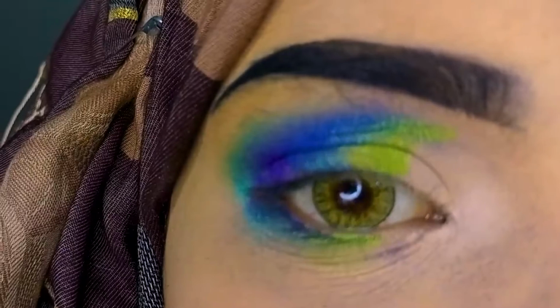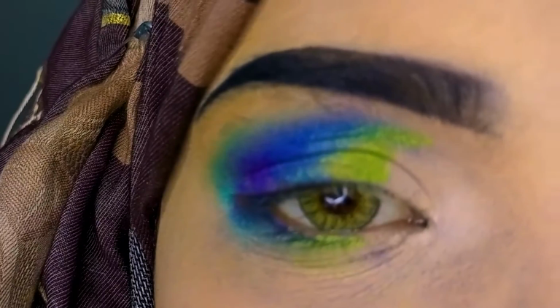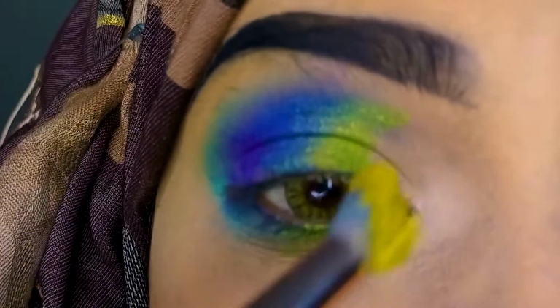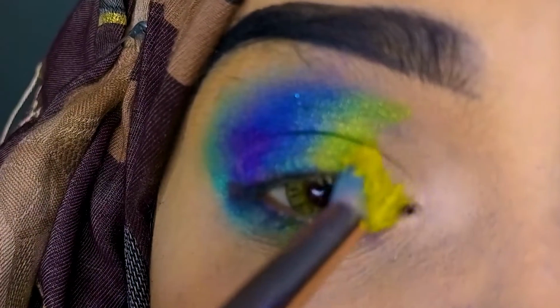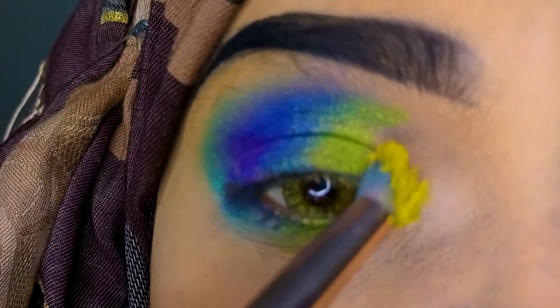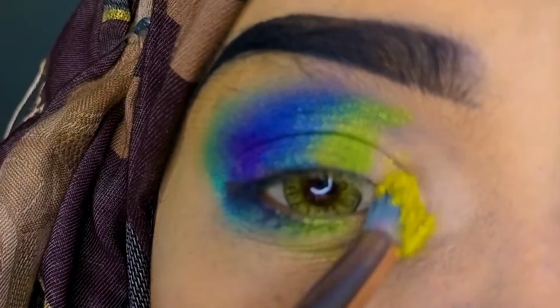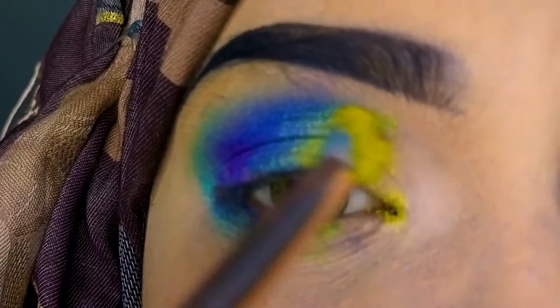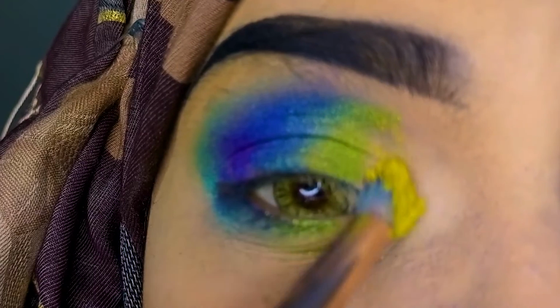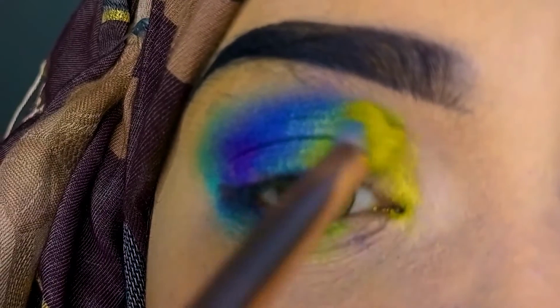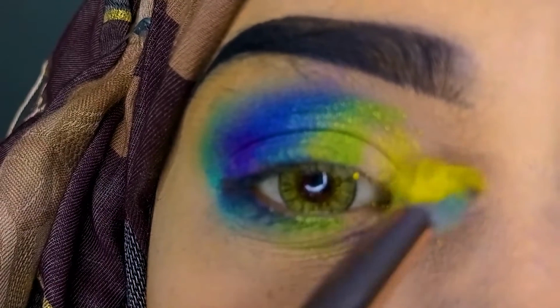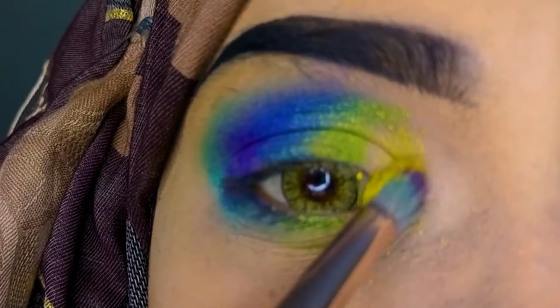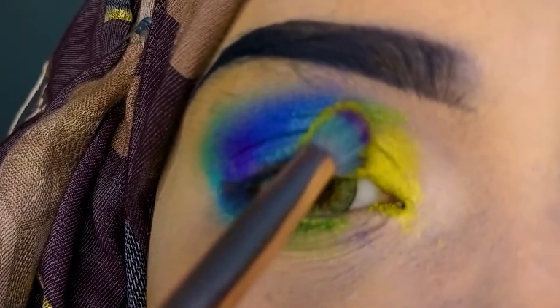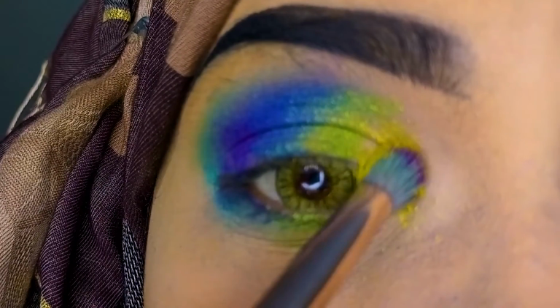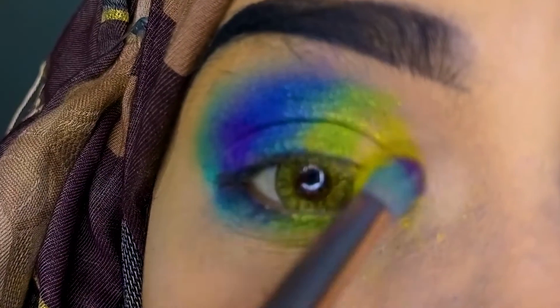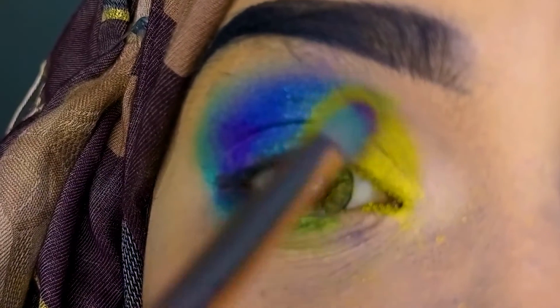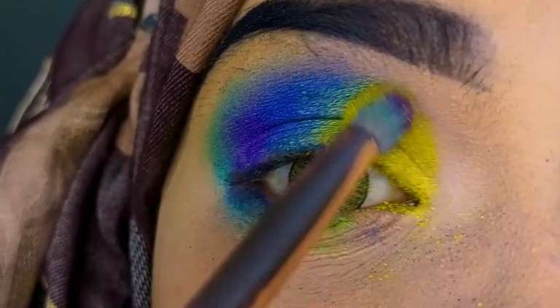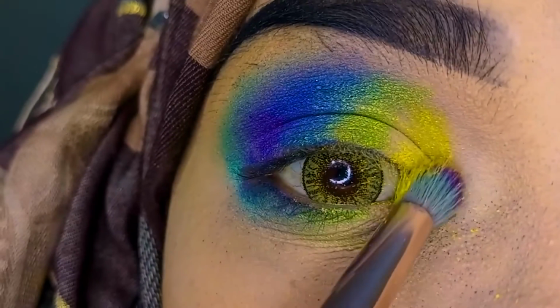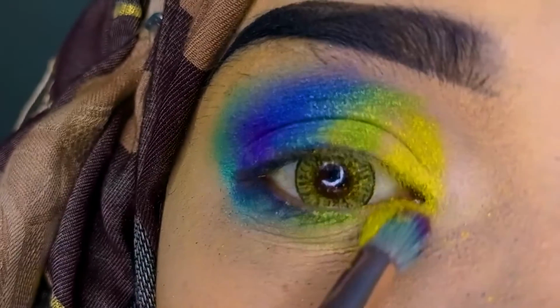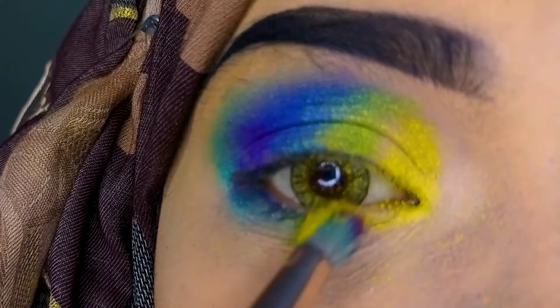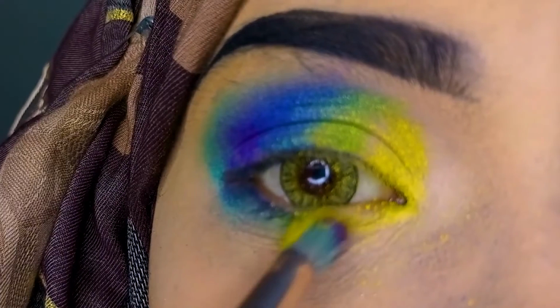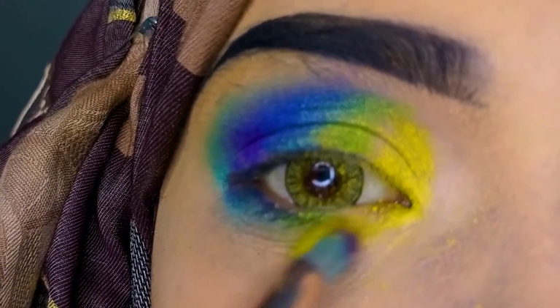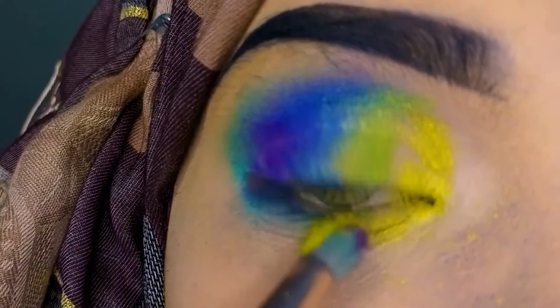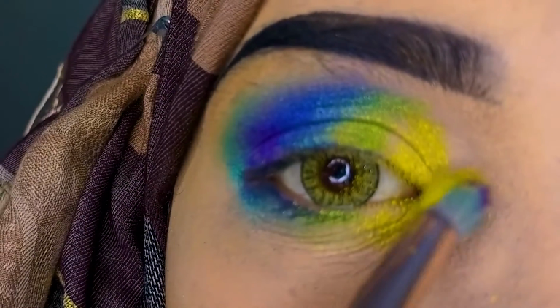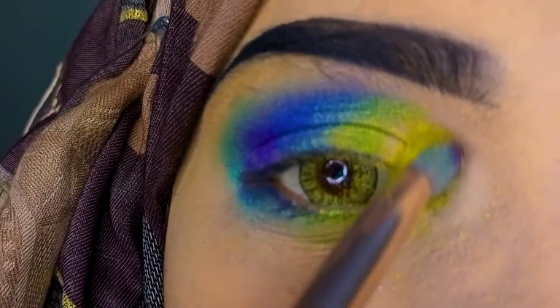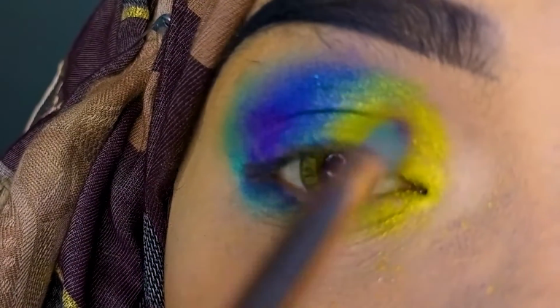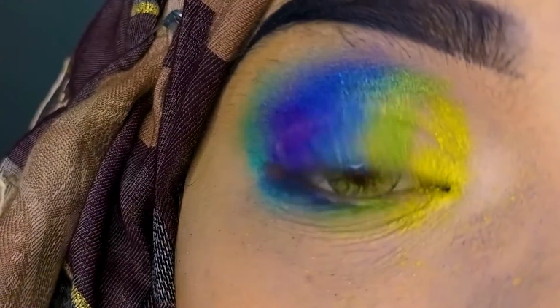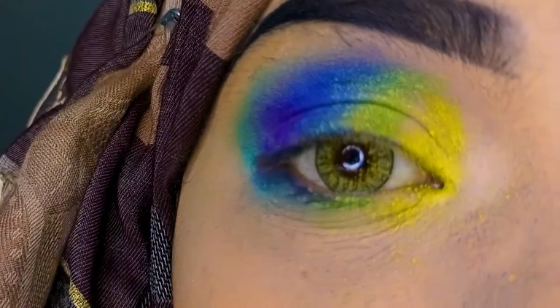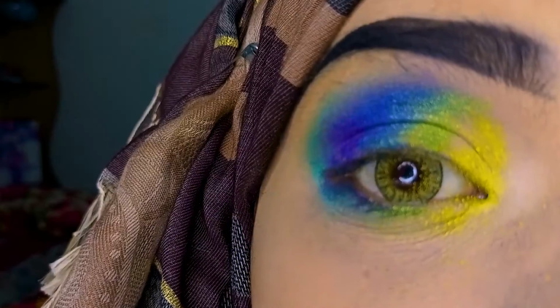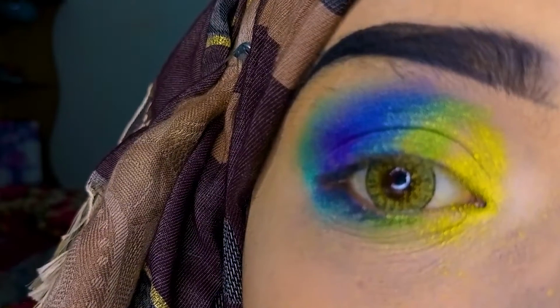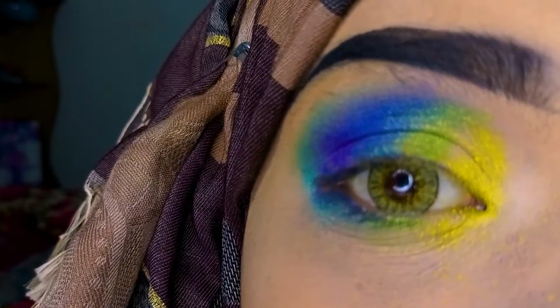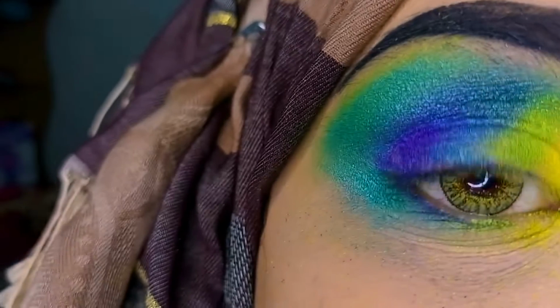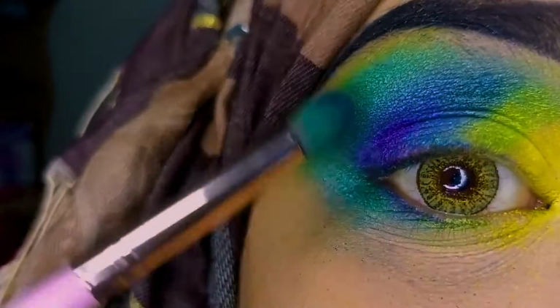Then I have a yellow color — it is a very sweet yellow color. I am applying it on the inner corner and on the upper lash line.